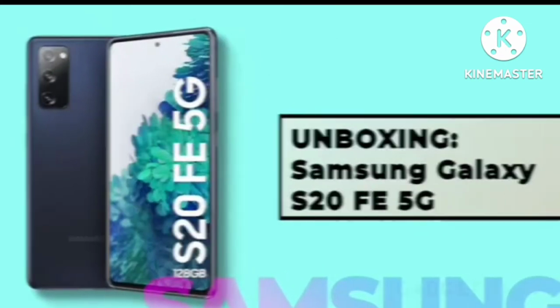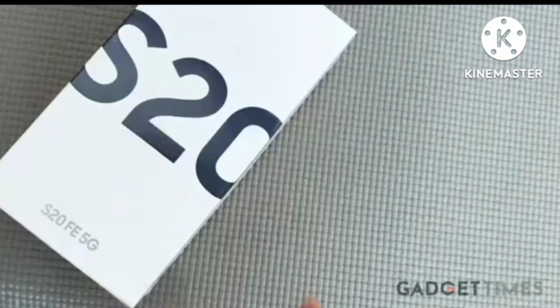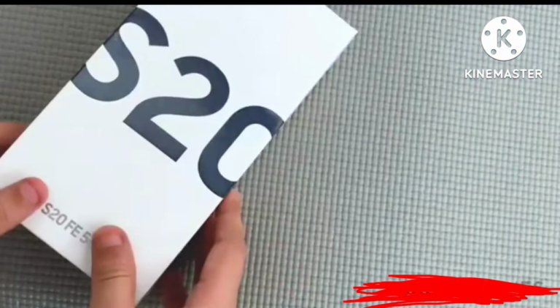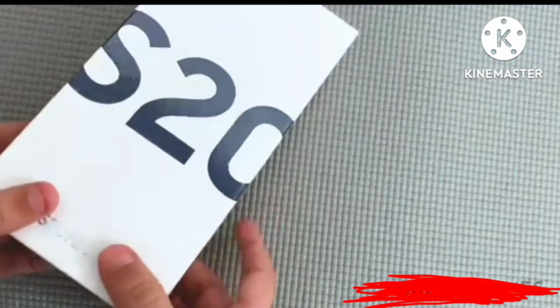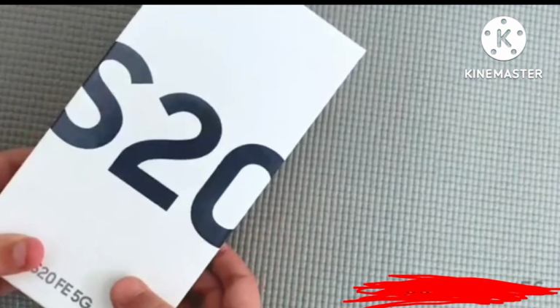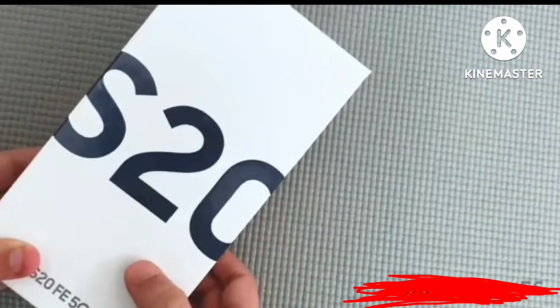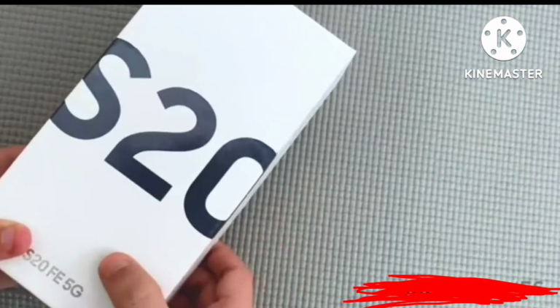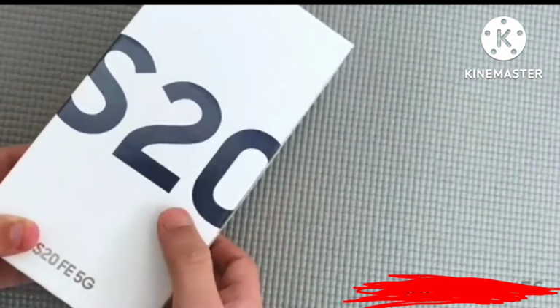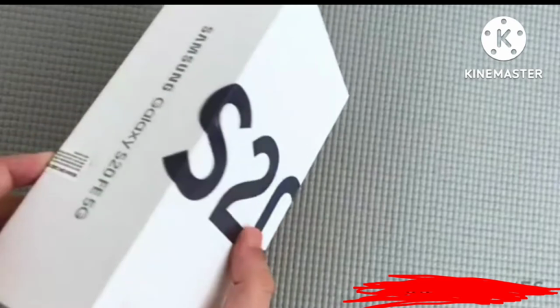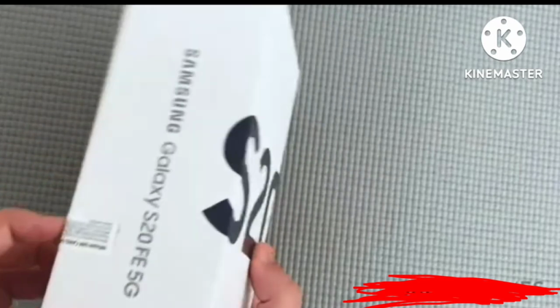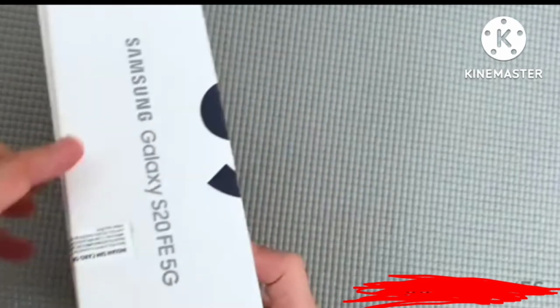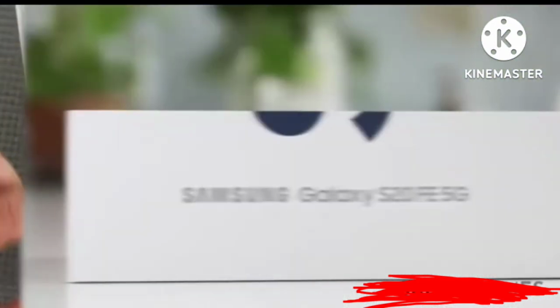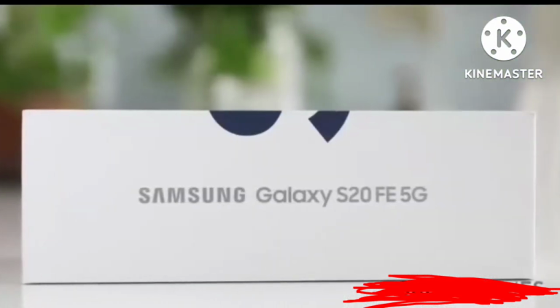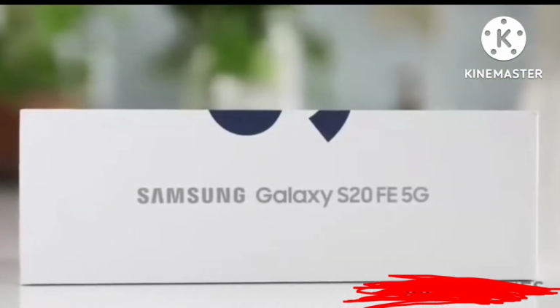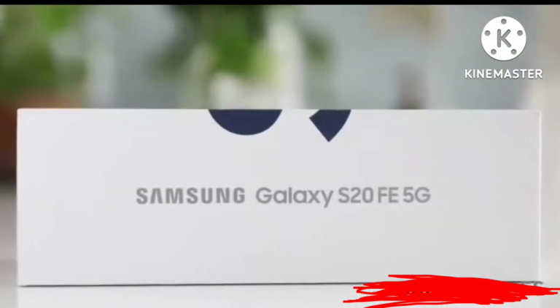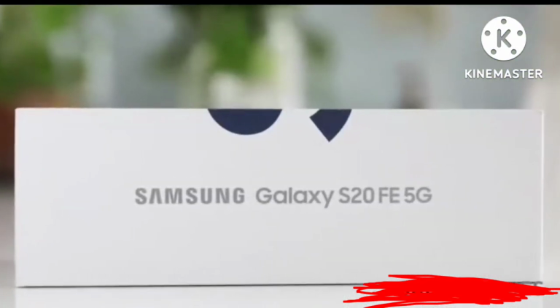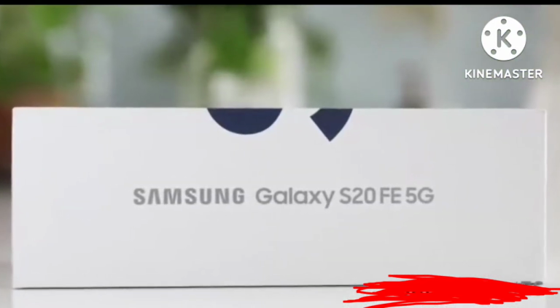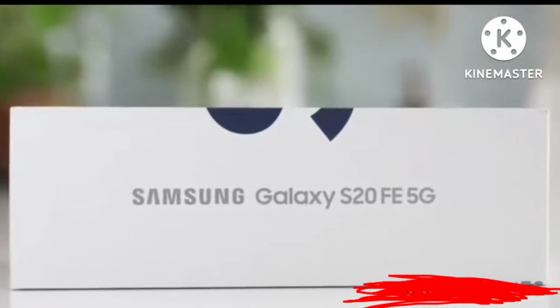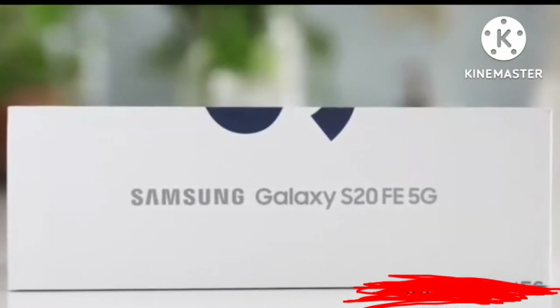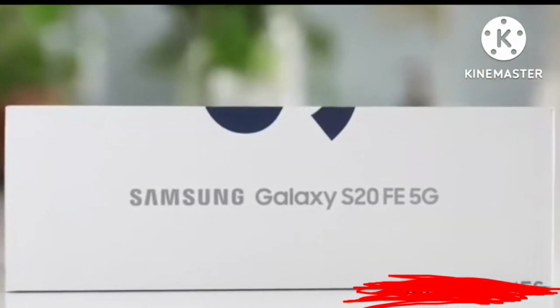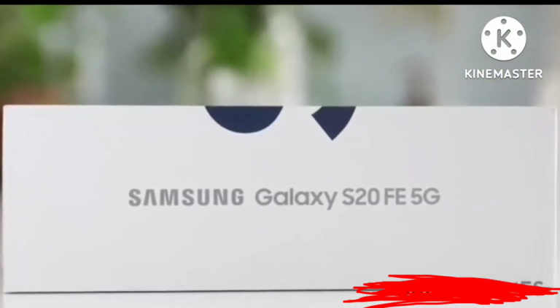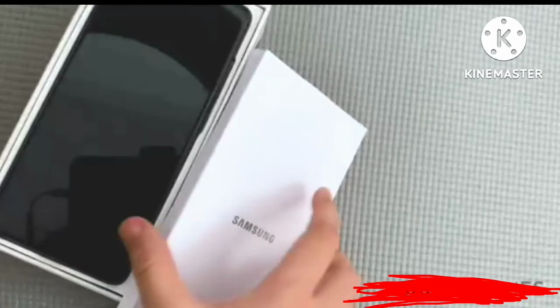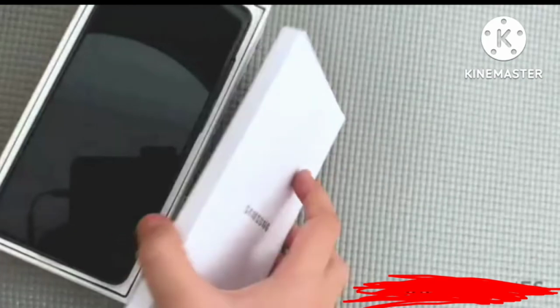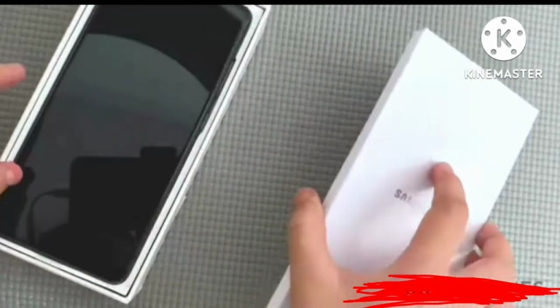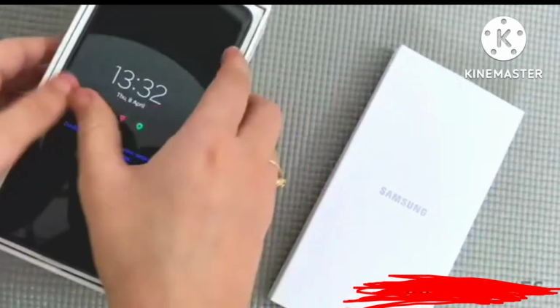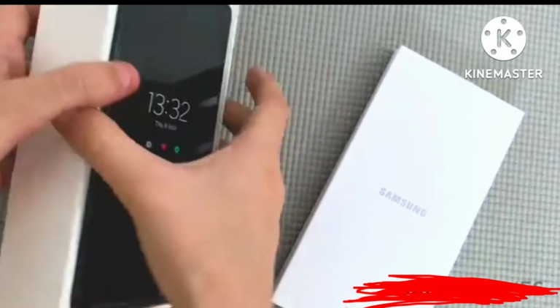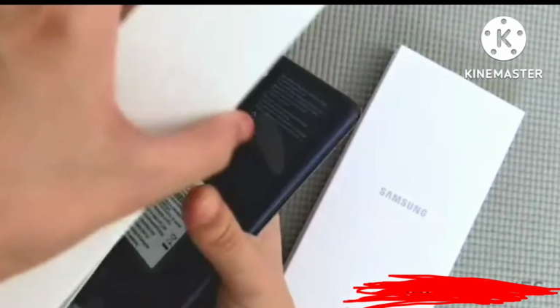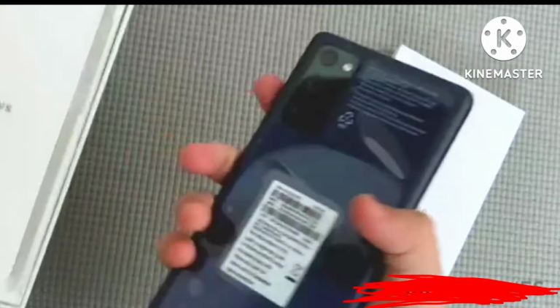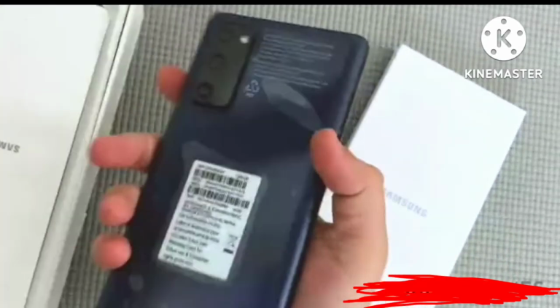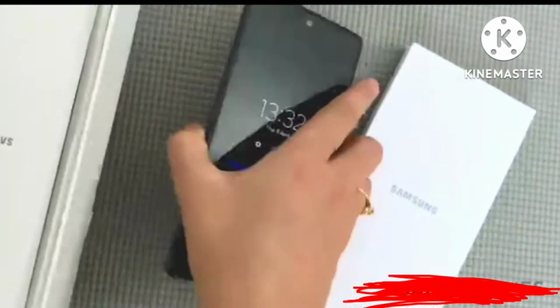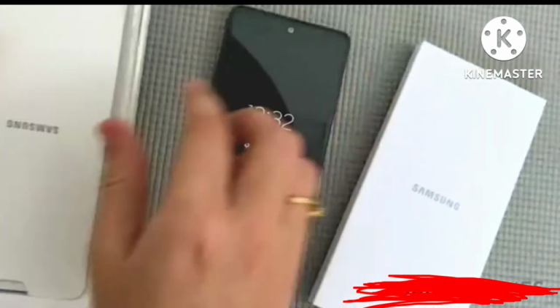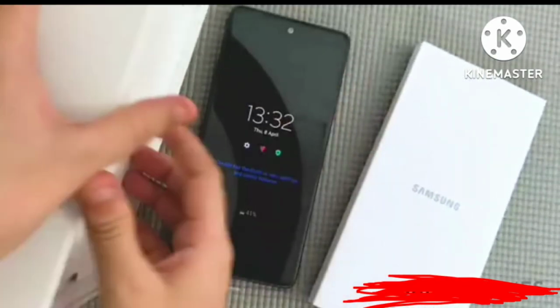This is what the box looks like — very plain white with a little bit of branding and some details about the quantity. Let me unbox this and show you the mobile phone, but first let me show you what else is in the box.